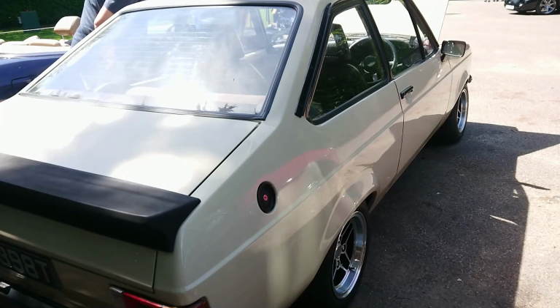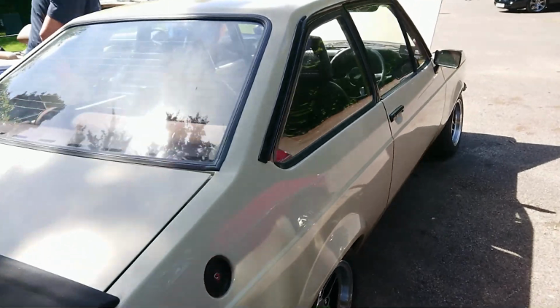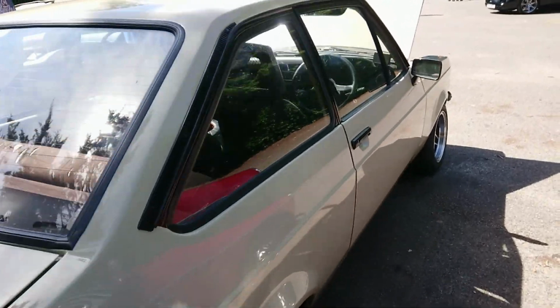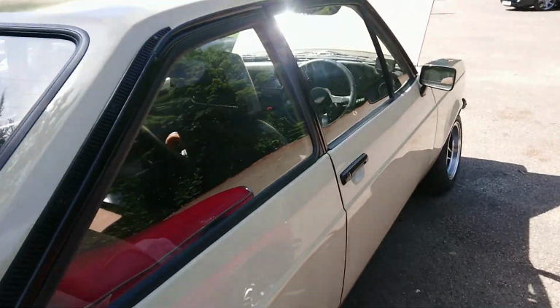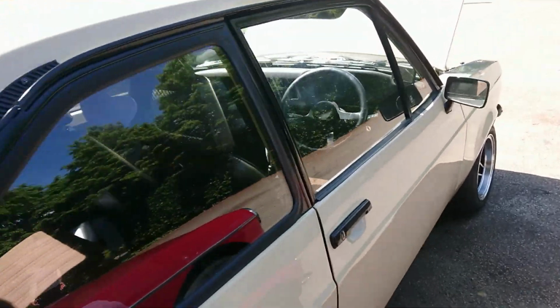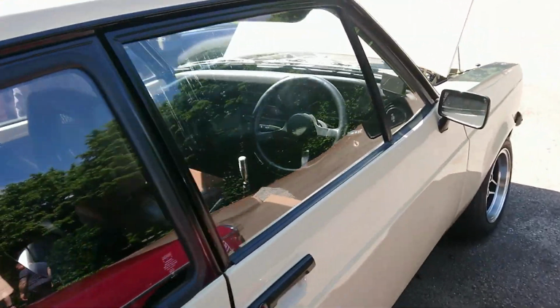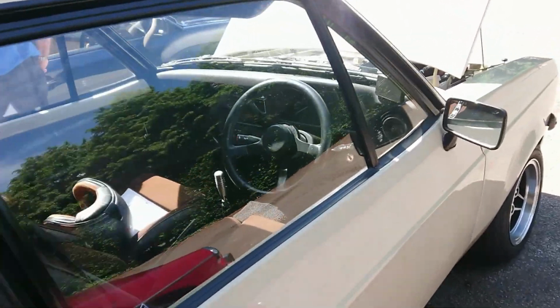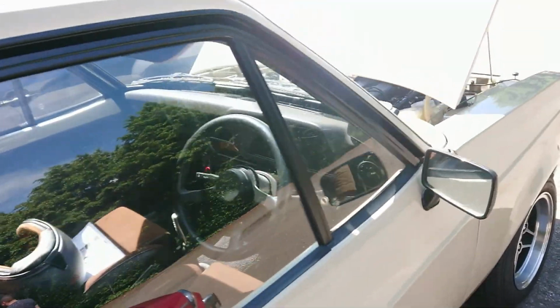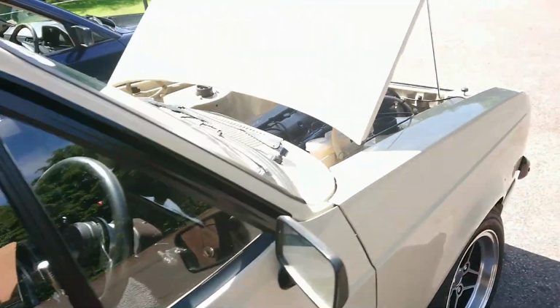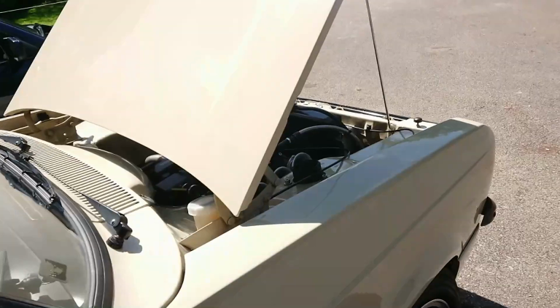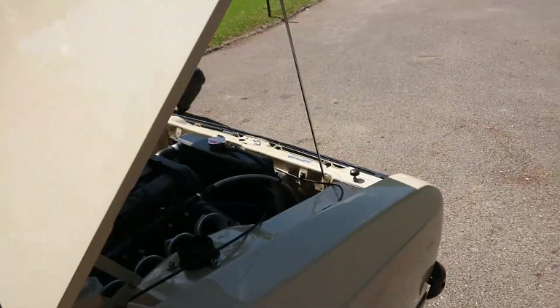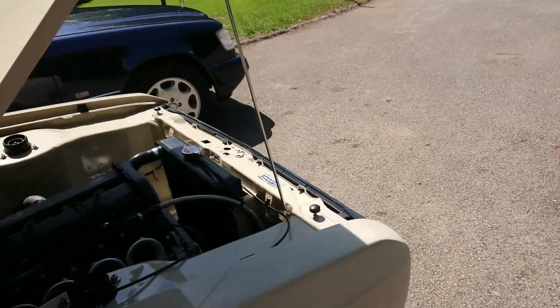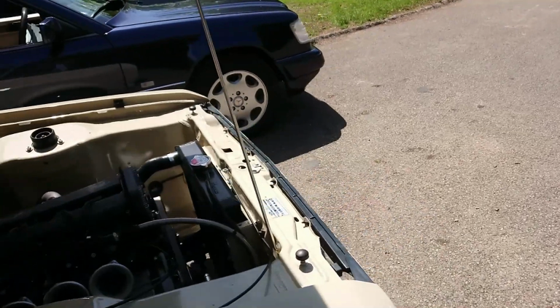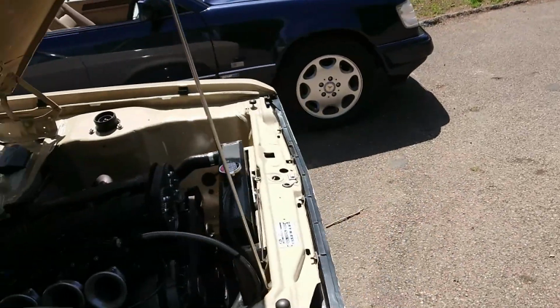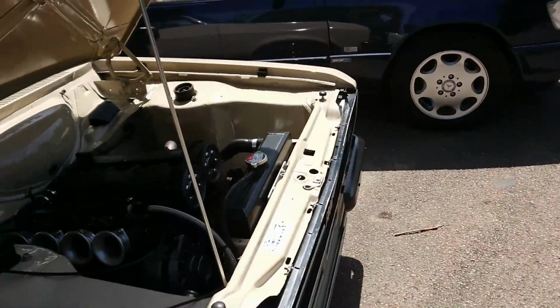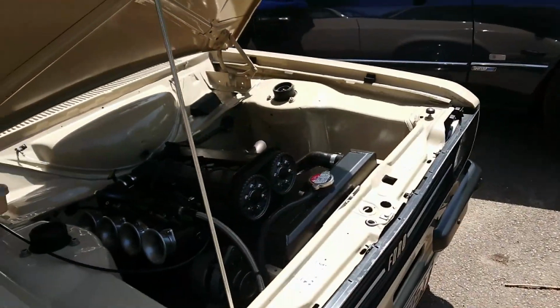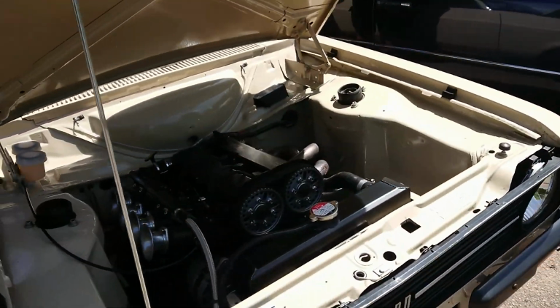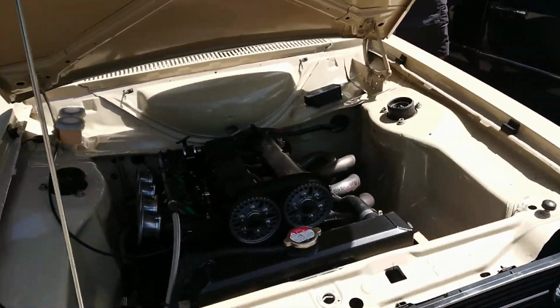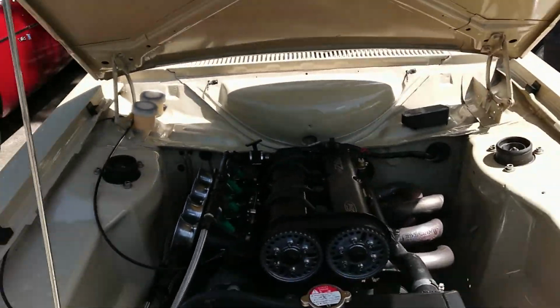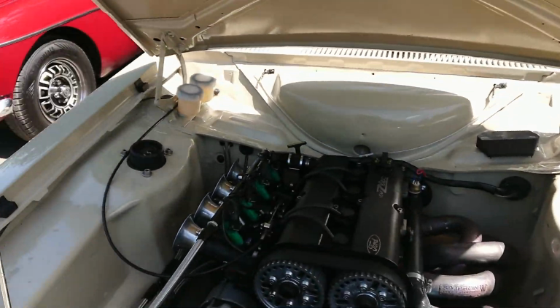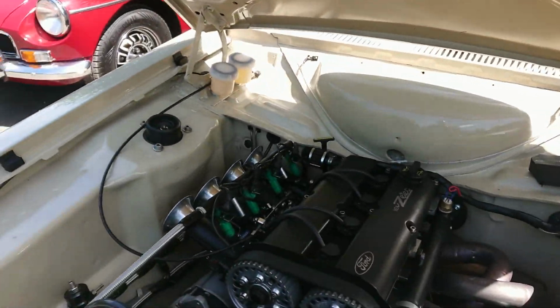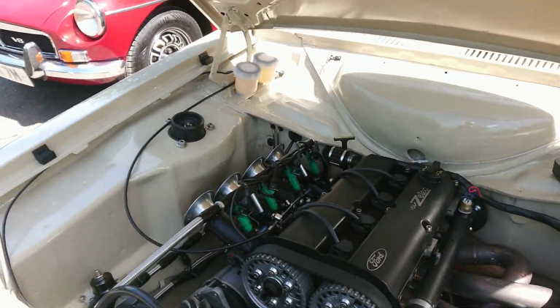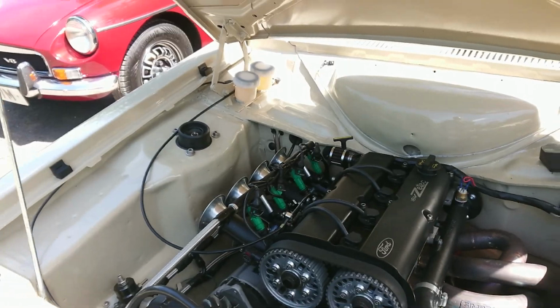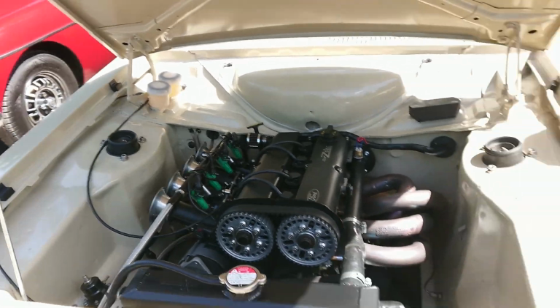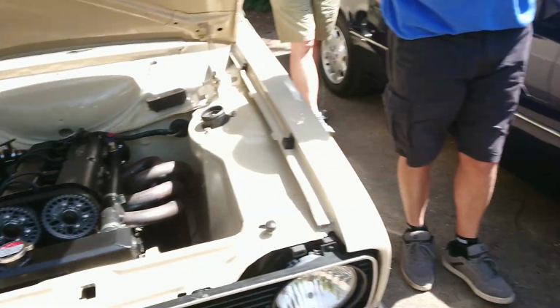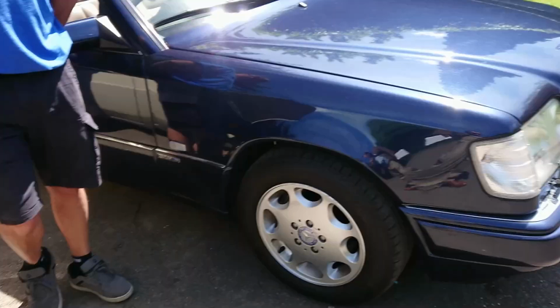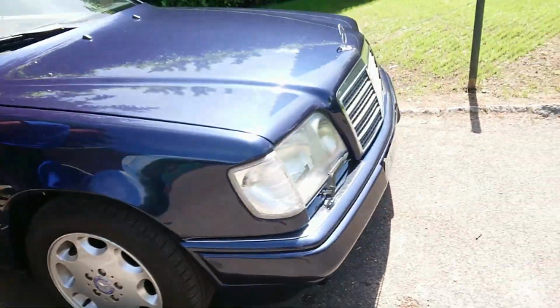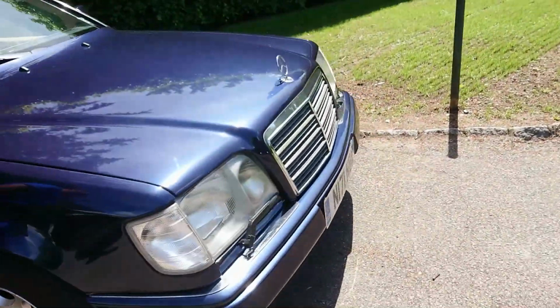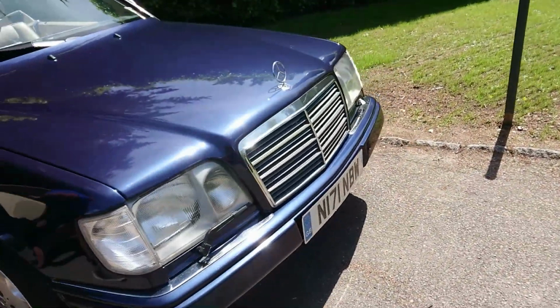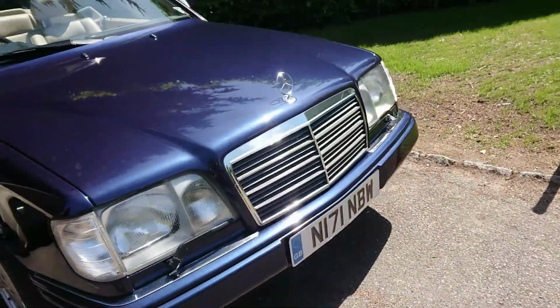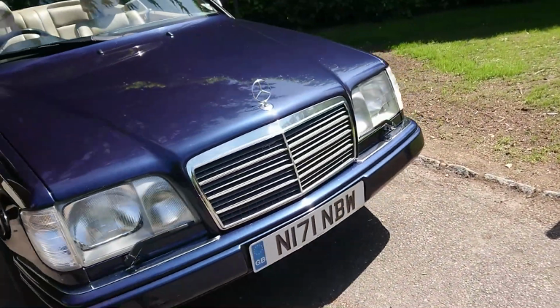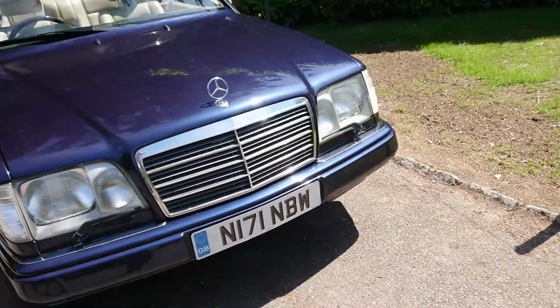1978-79 Ford Escort Mk2 RS2 — I think that spoiler is off a Sierra Cosmo if that's doing right. And a 16-valve cosworth engine conversion. It's a bit faster than probably the 1.1 it might have been originally.